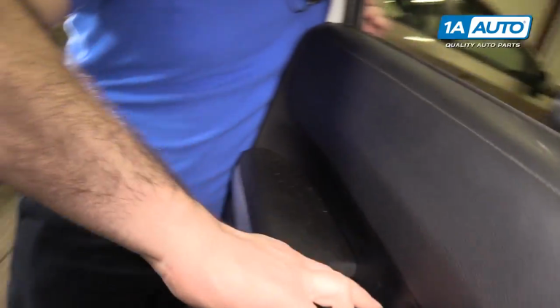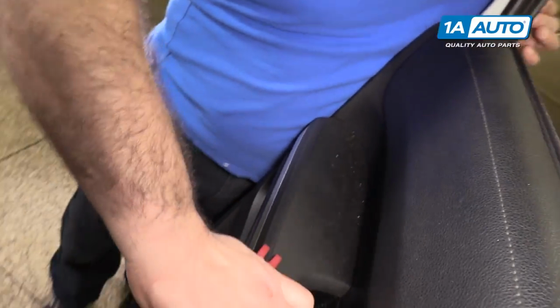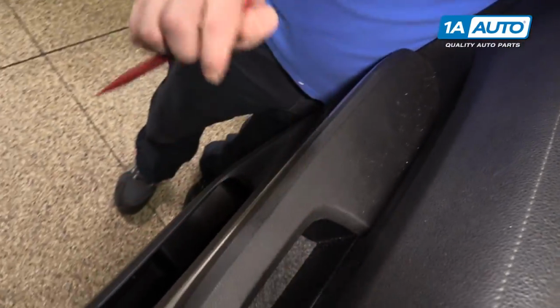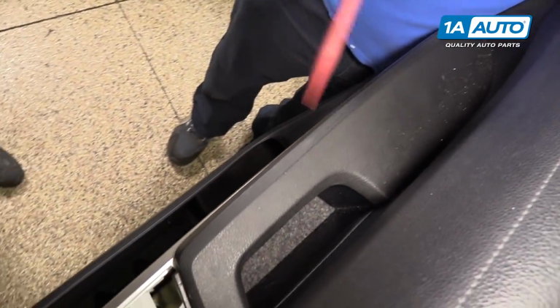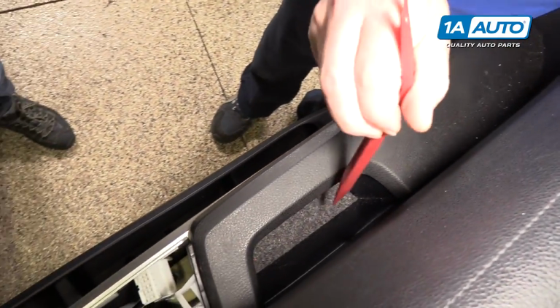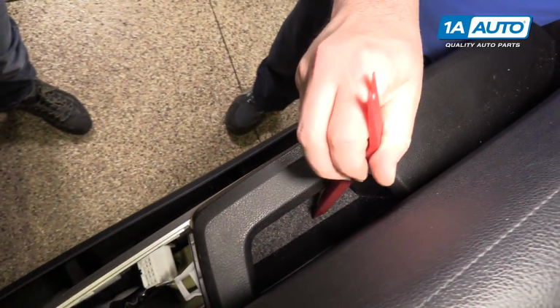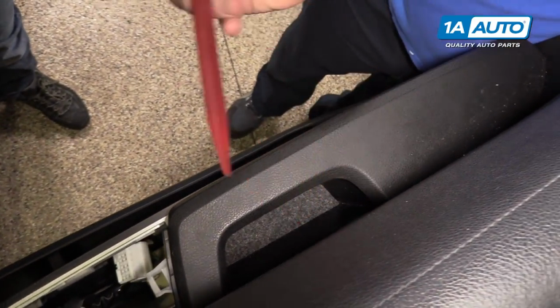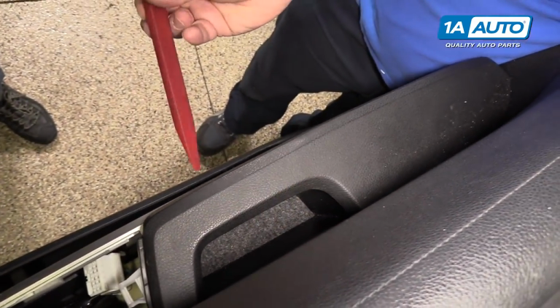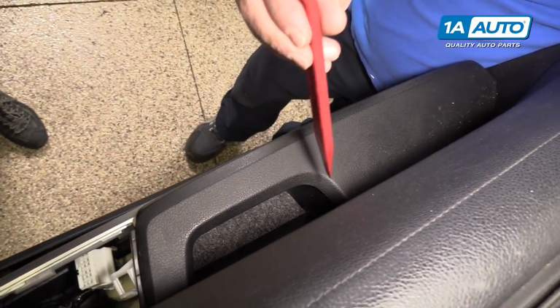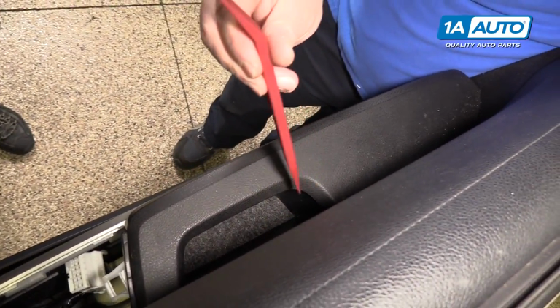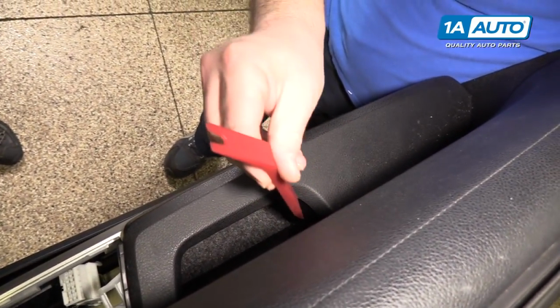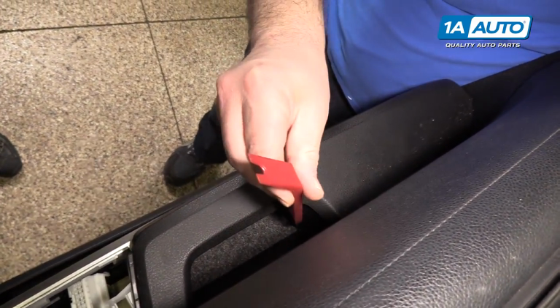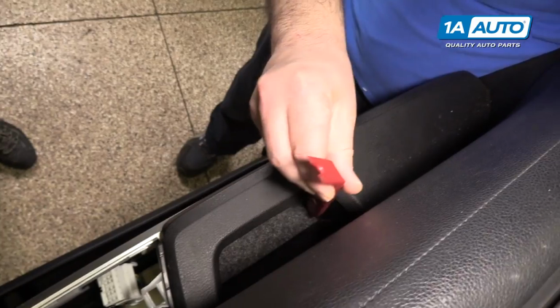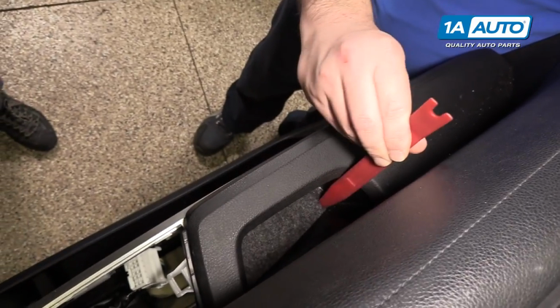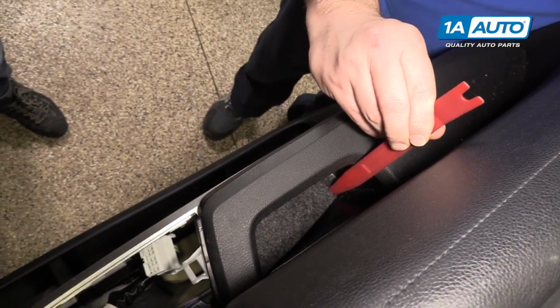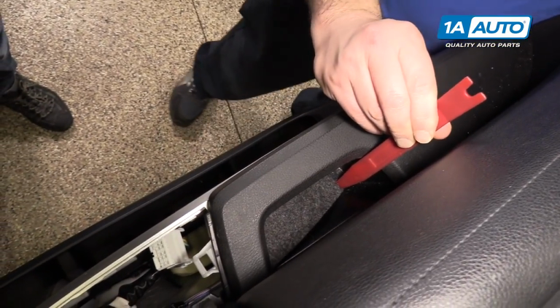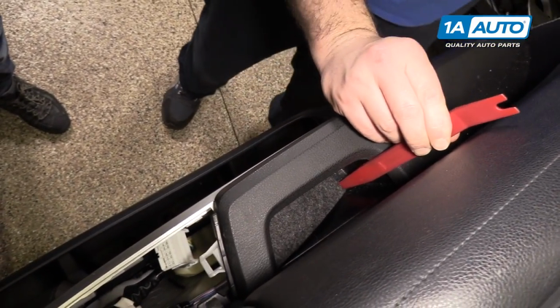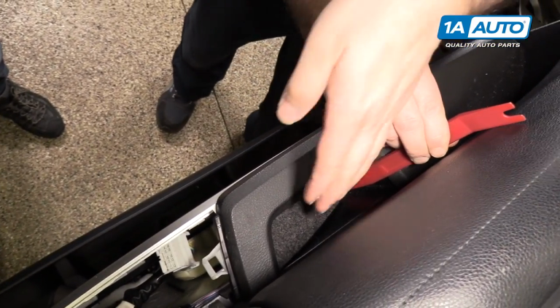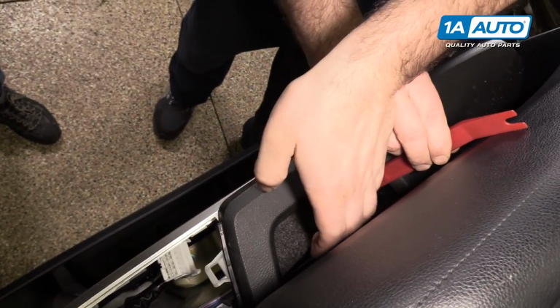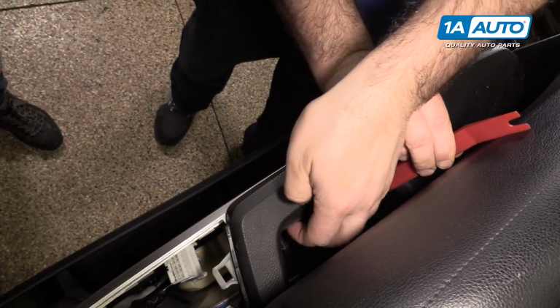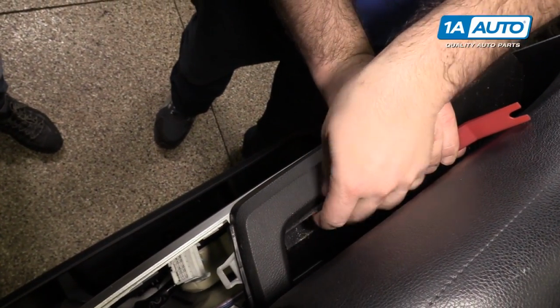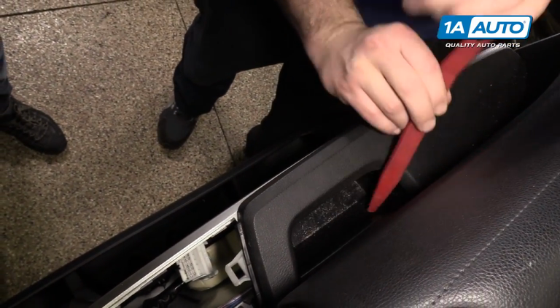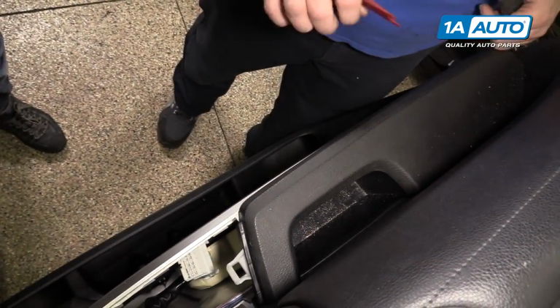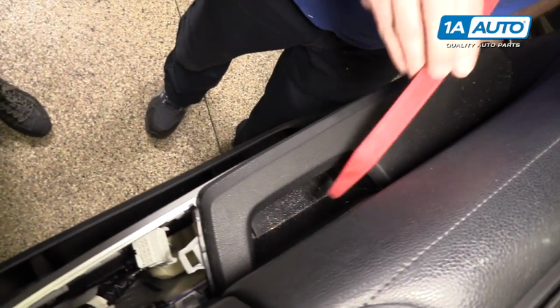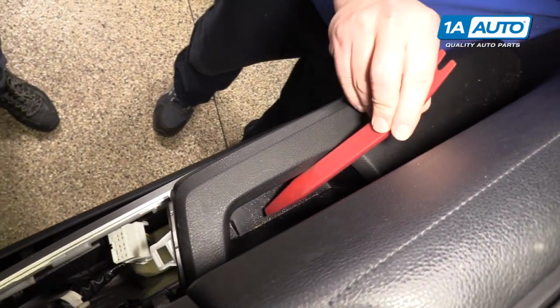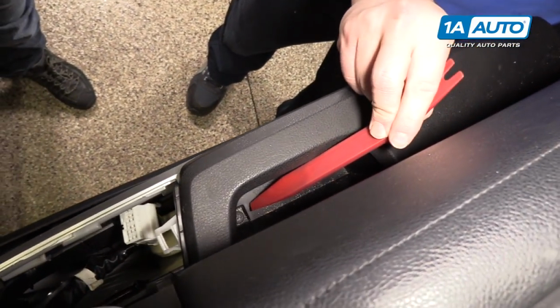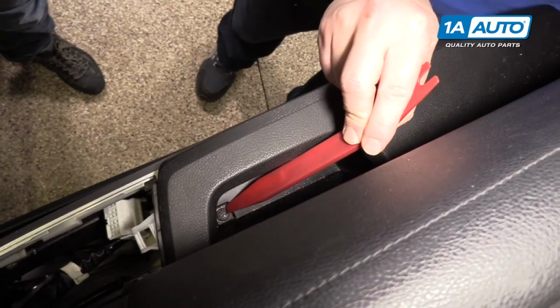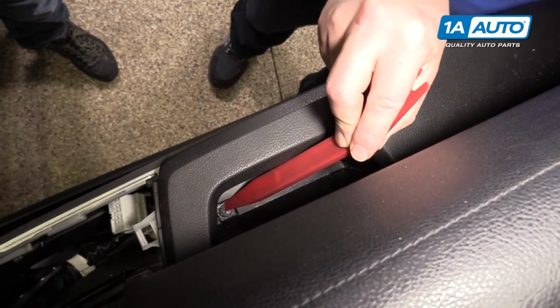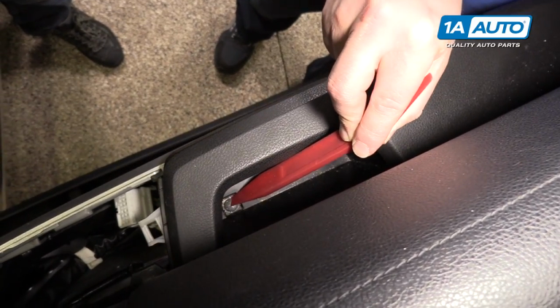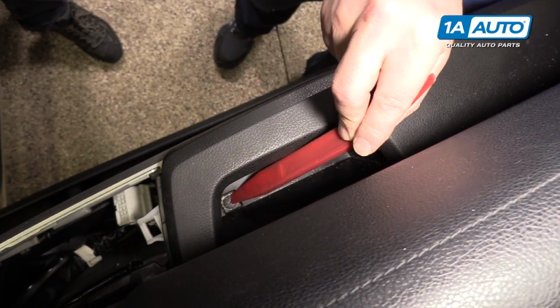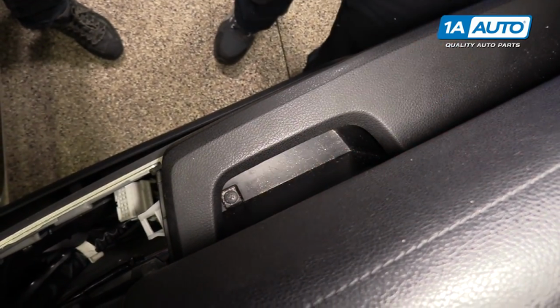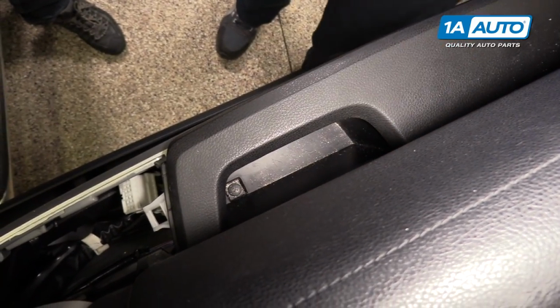Inside the door pull handle there's a little felt pad. I'll lift that up and get it out of here. There's a Phillips head screw sitting right in the bottom there that needs to be removed.